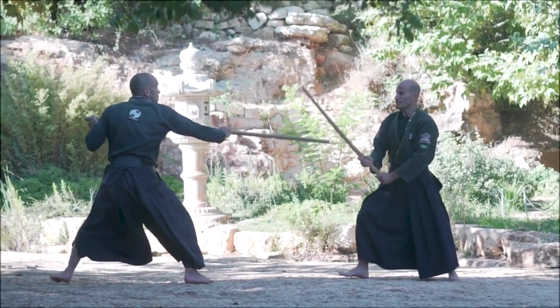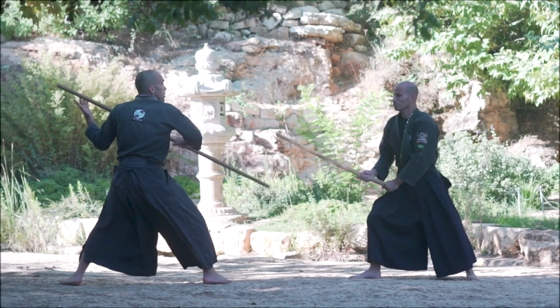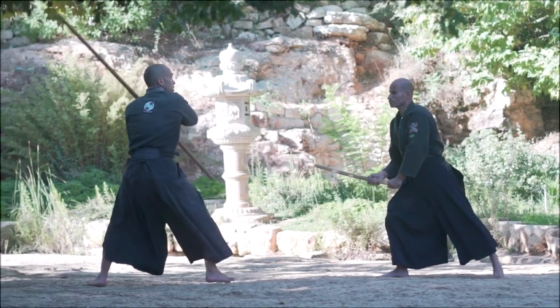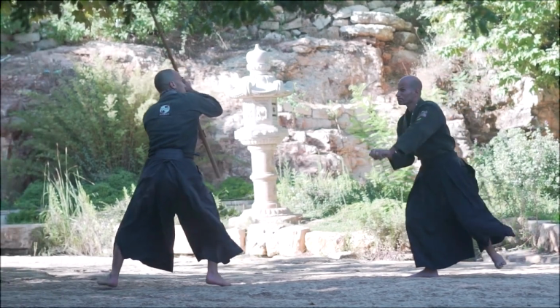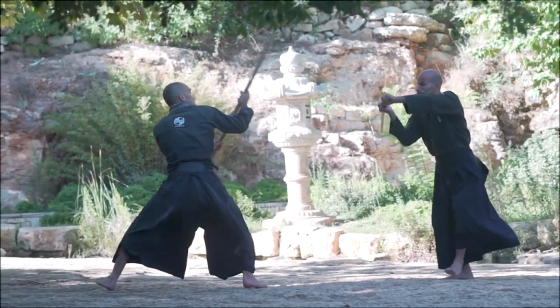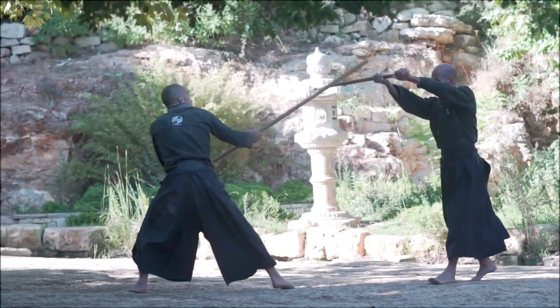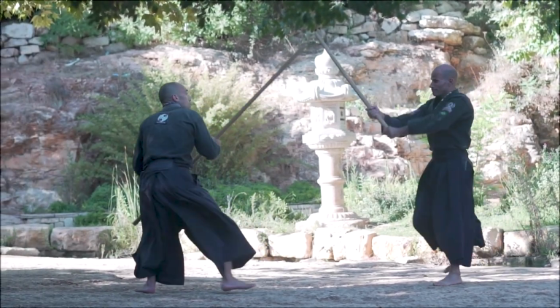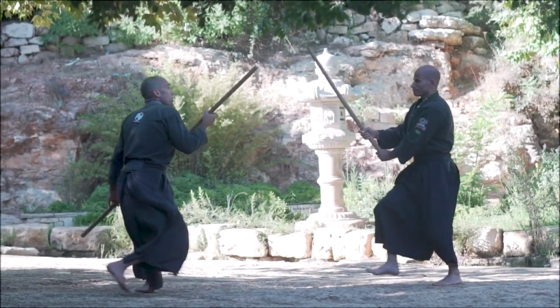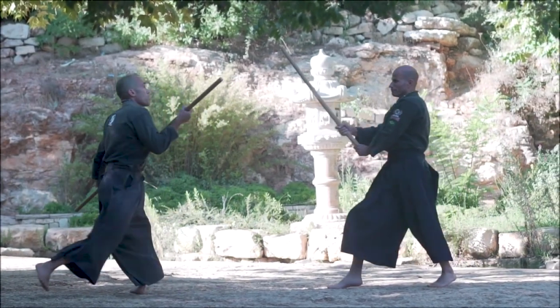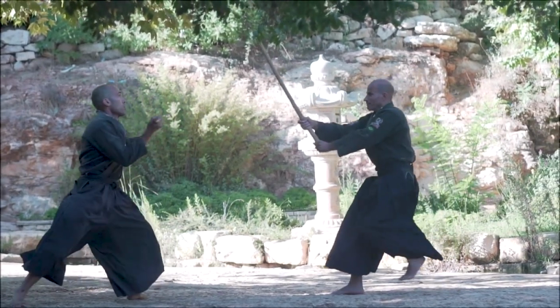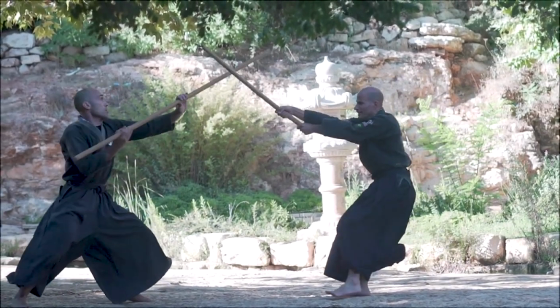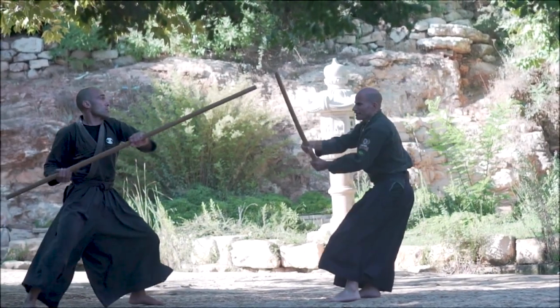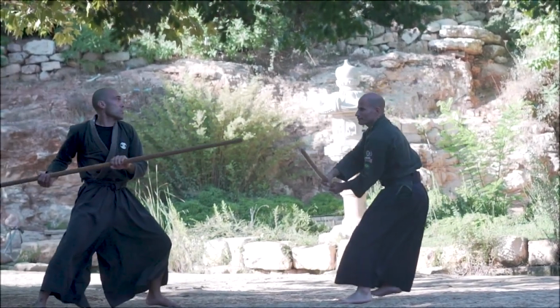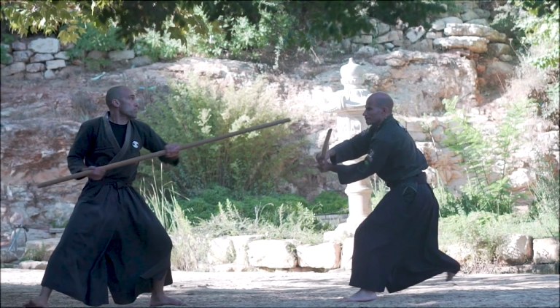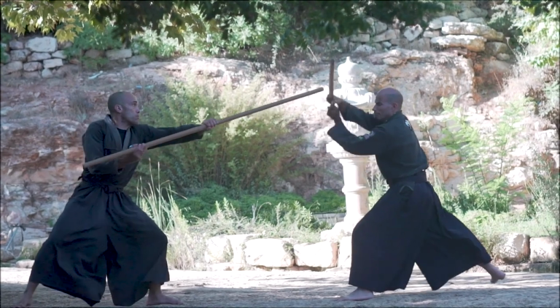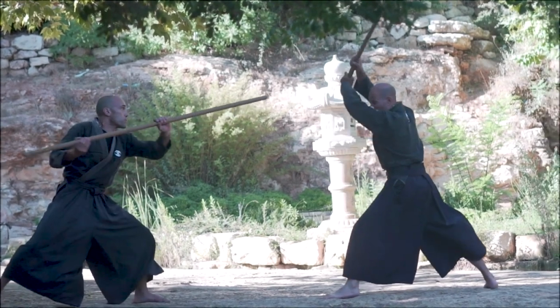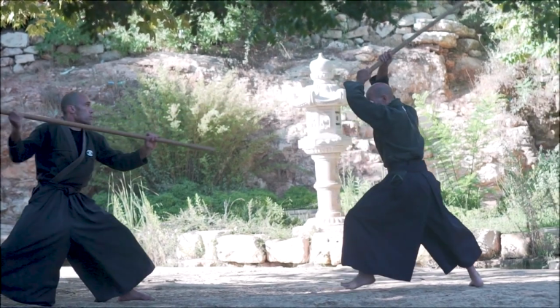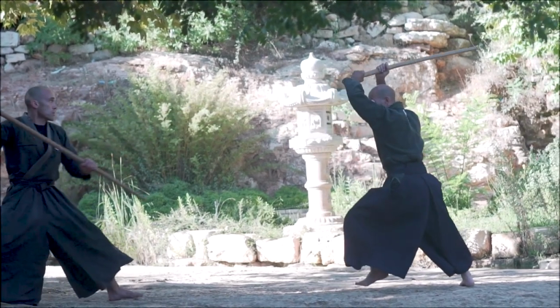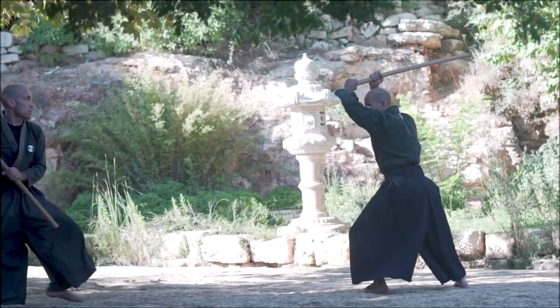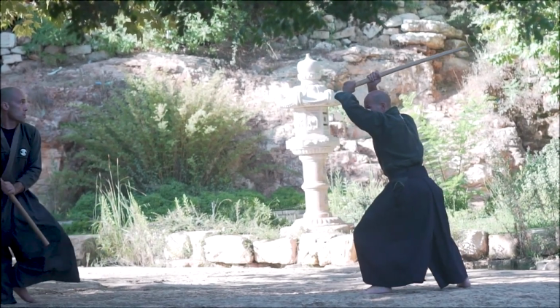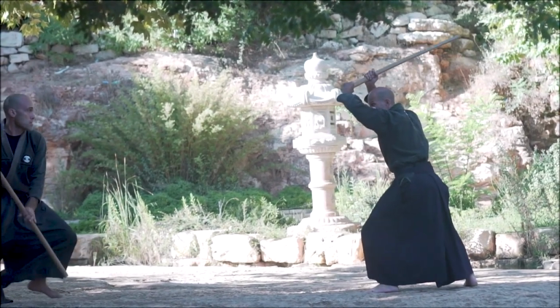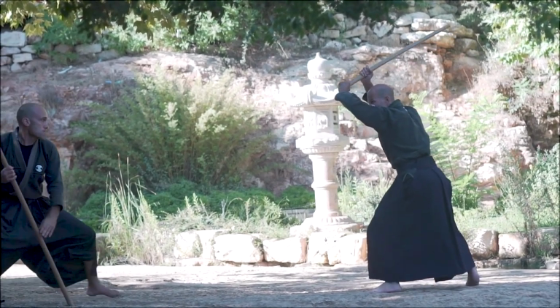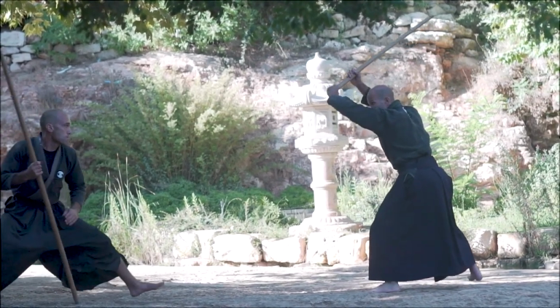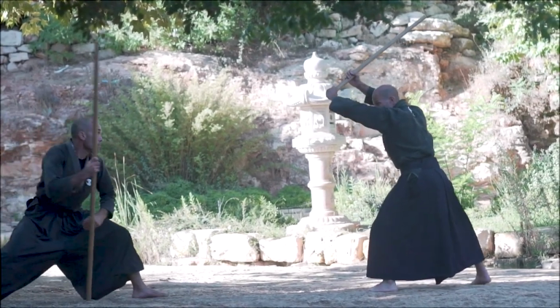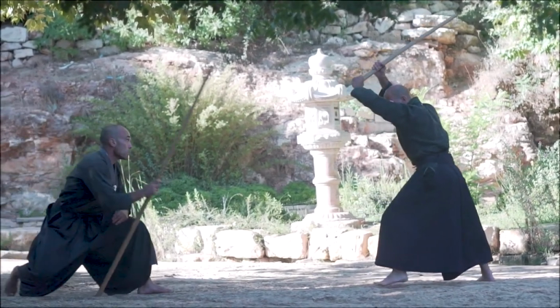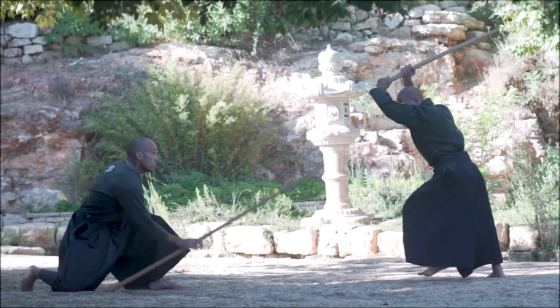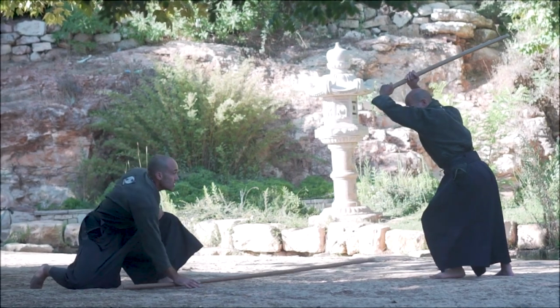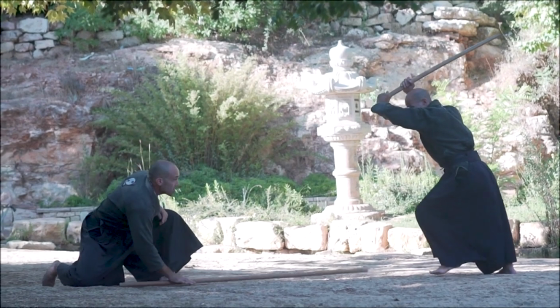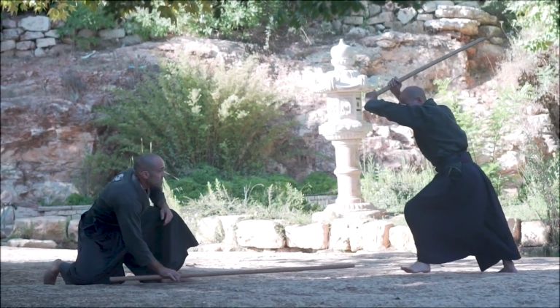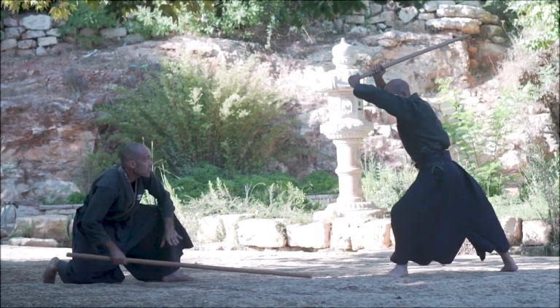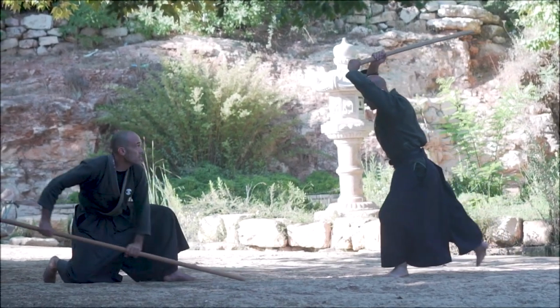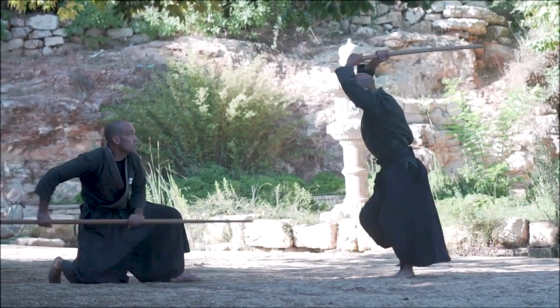One blow to the head from the right, another one from above, deflecting the sword and then tzuki to make him step back, dropping the bow to create more distance and tempting him to come in, then surprising with tzuki.